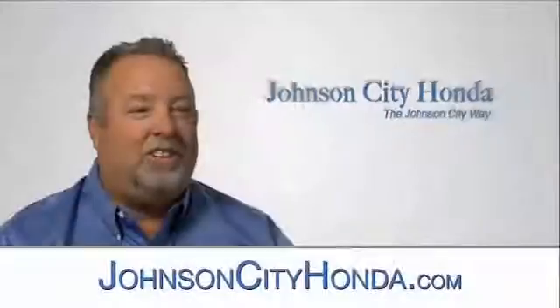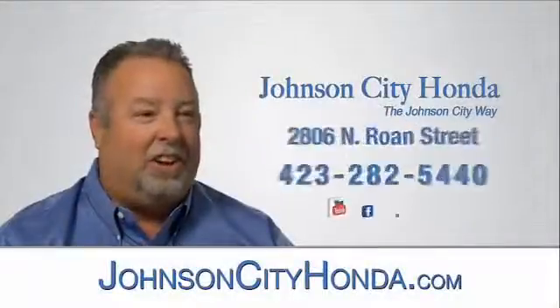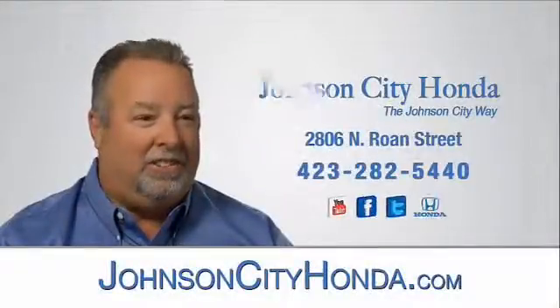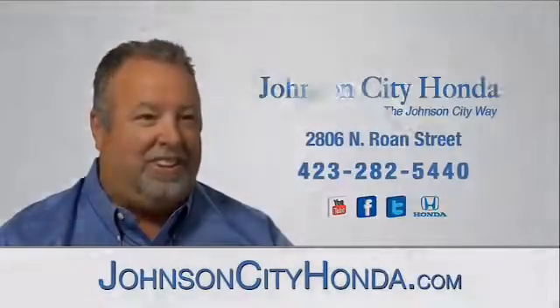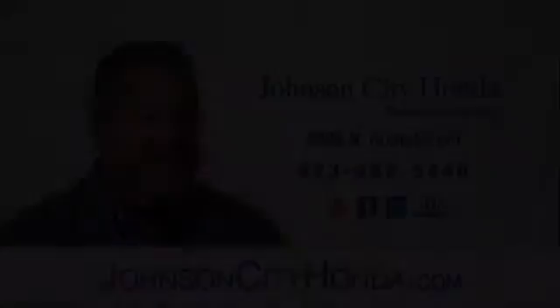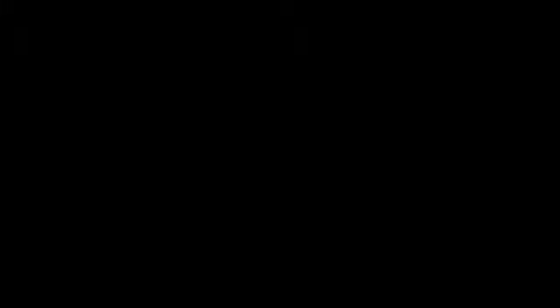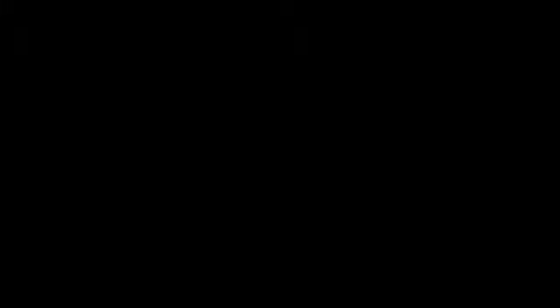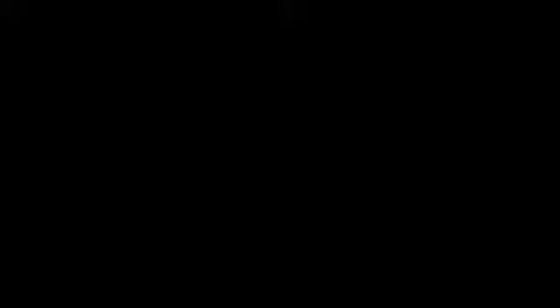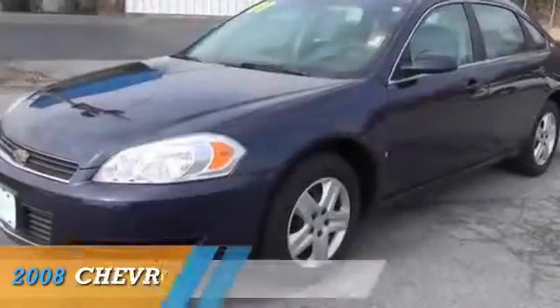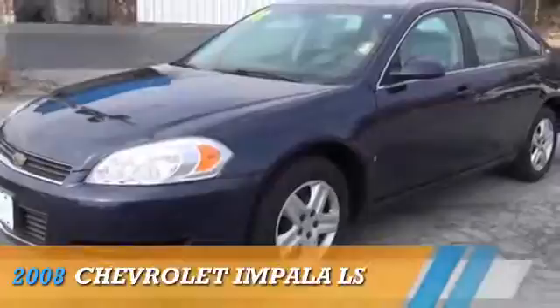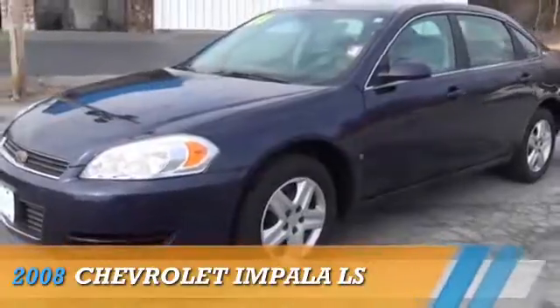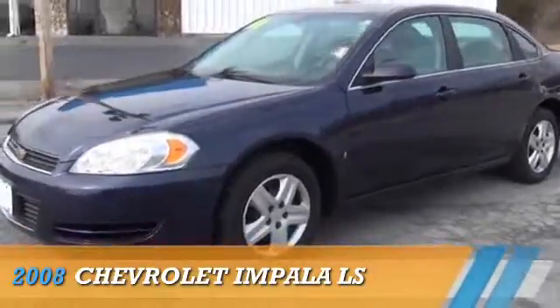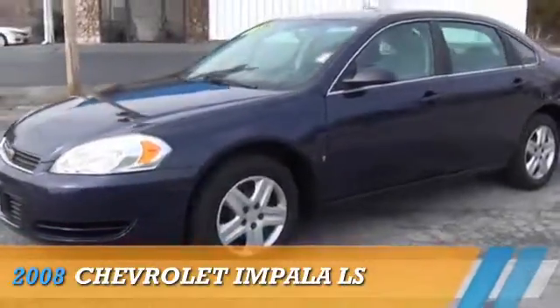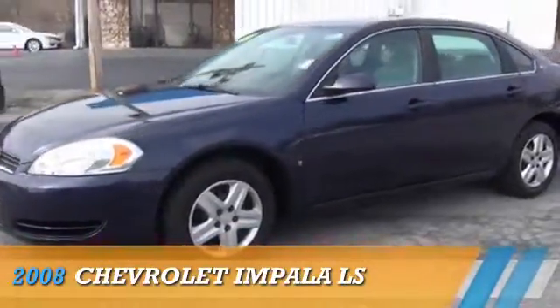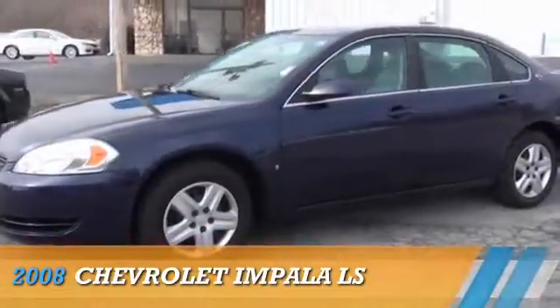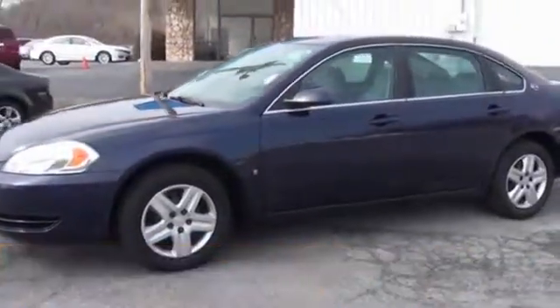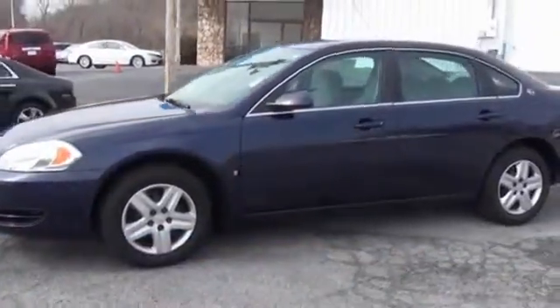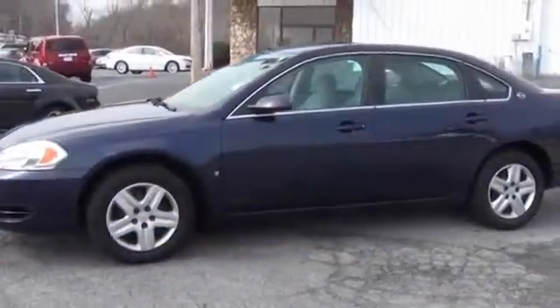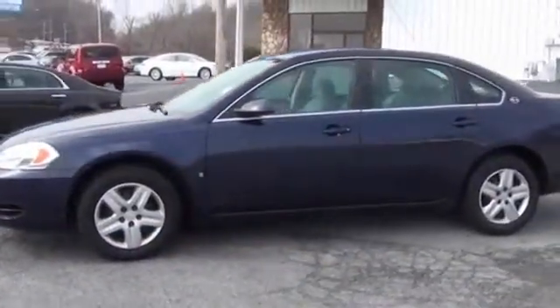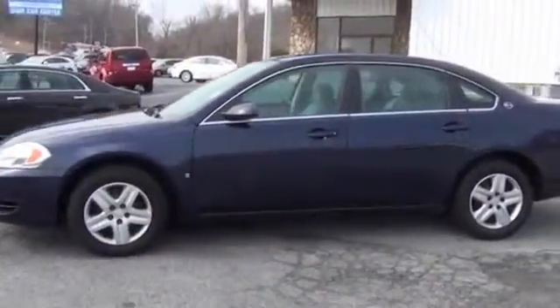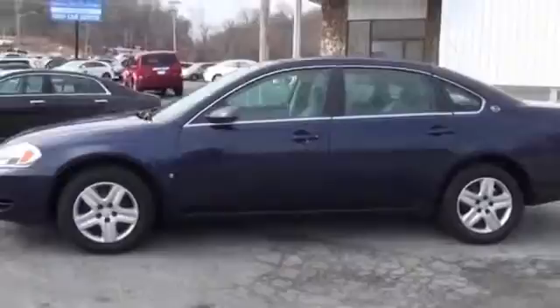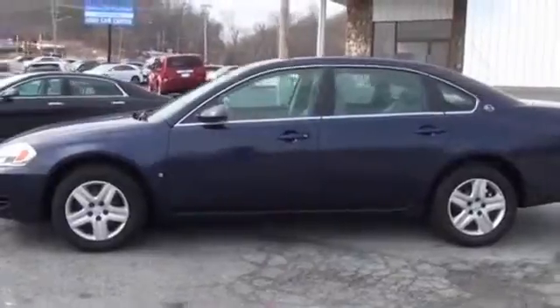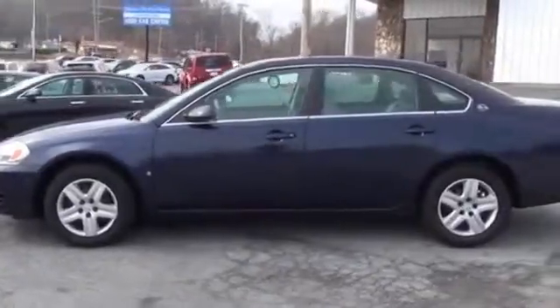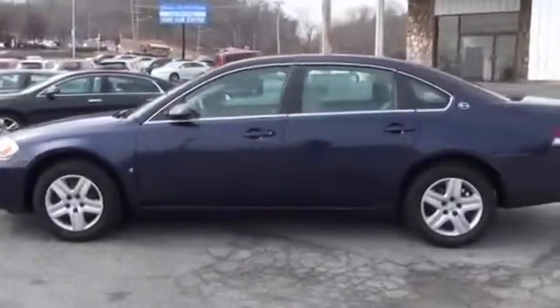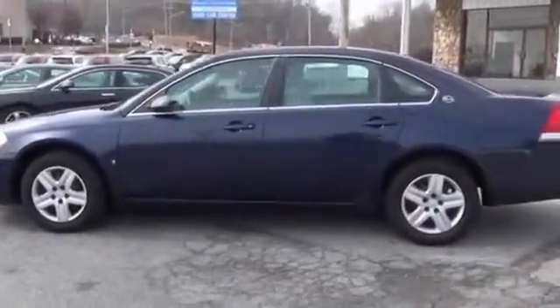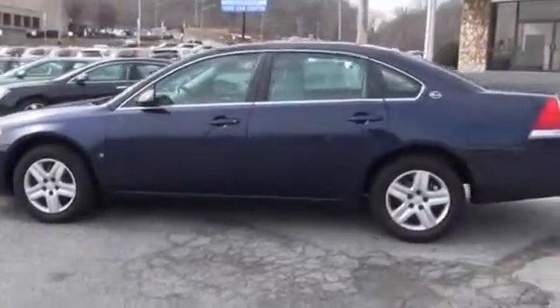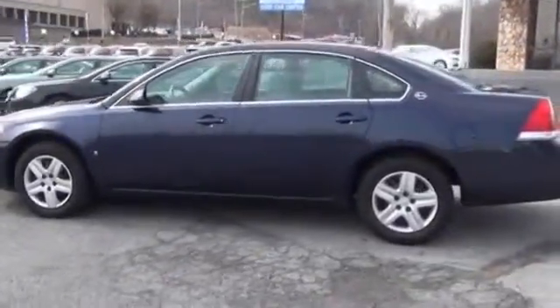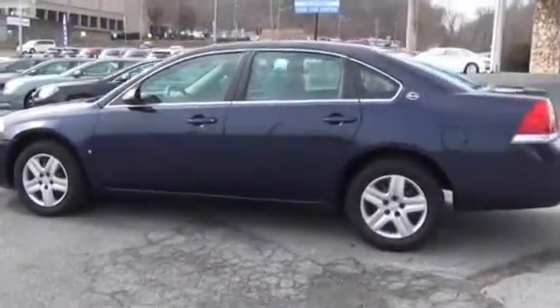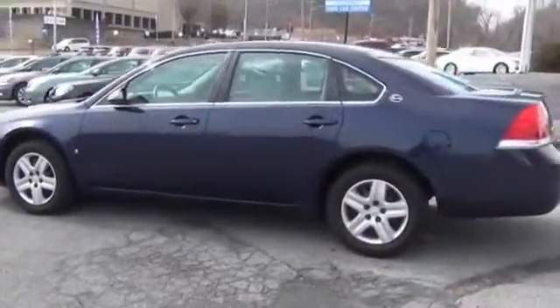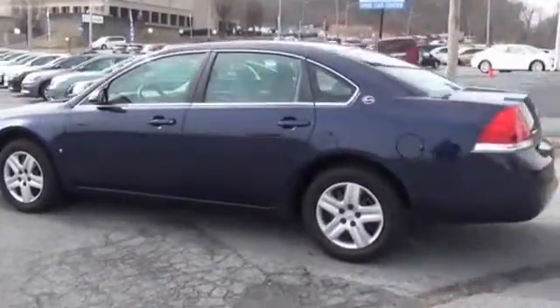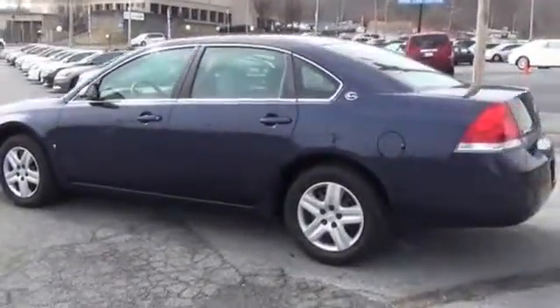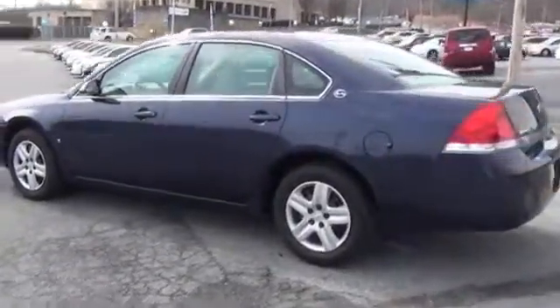Johnson City Honda. Presenting the 2008 Chevrolet Impala, powered by front-wheel drive, a 3.5-liter six-cylinder engine, and a four-speed automatic transmission.